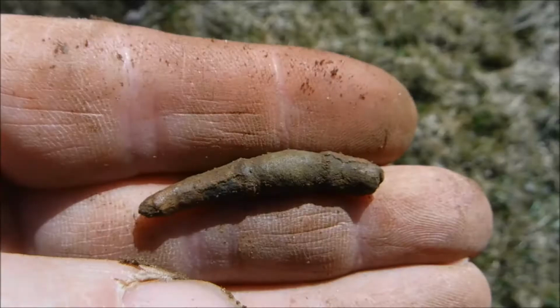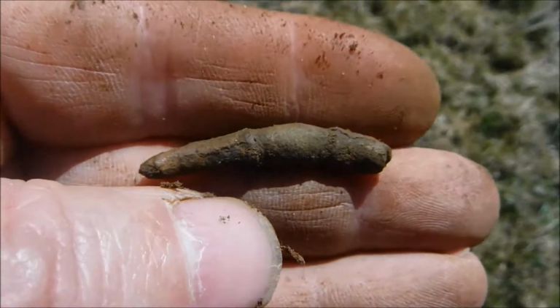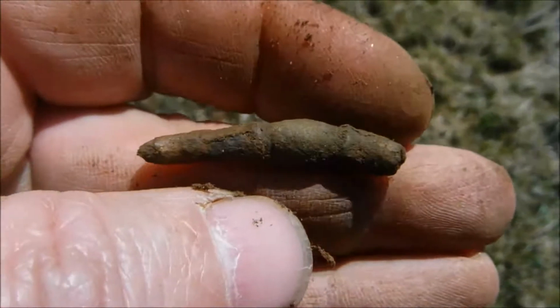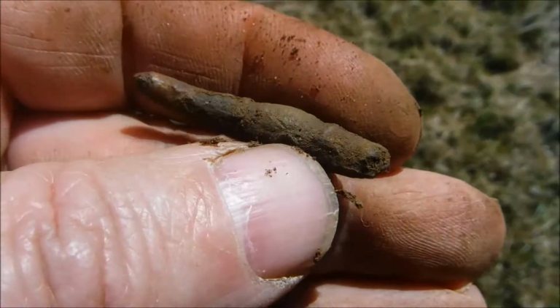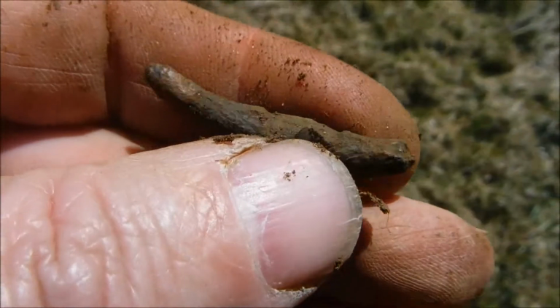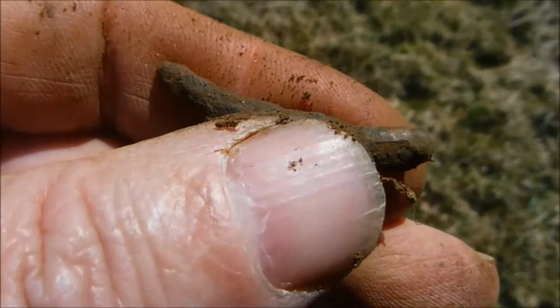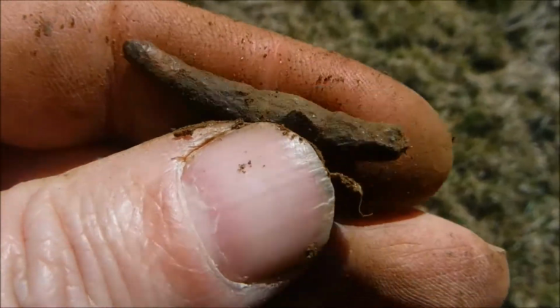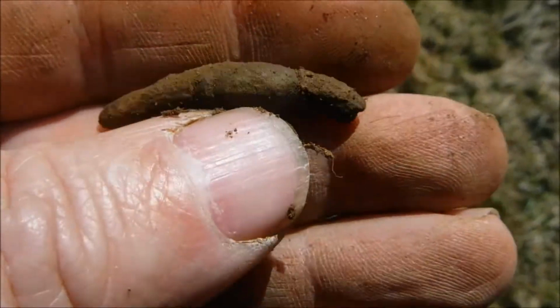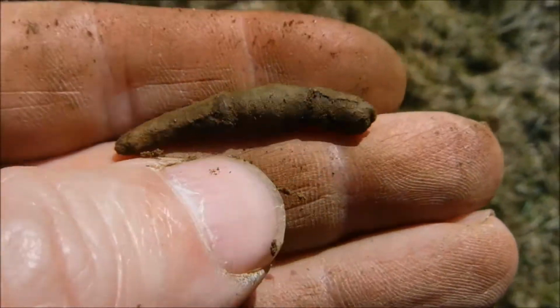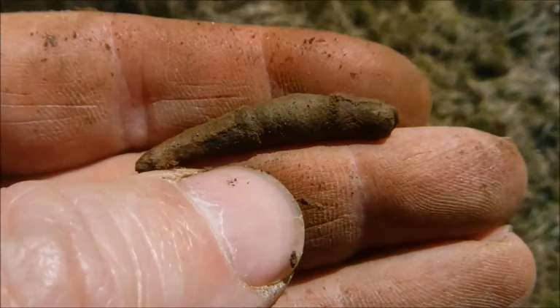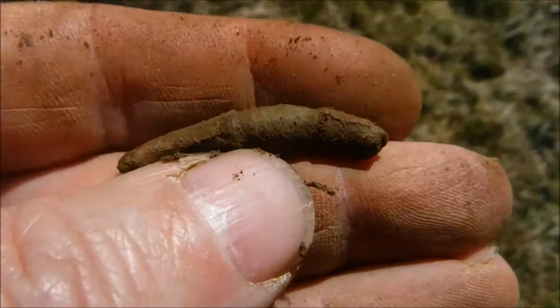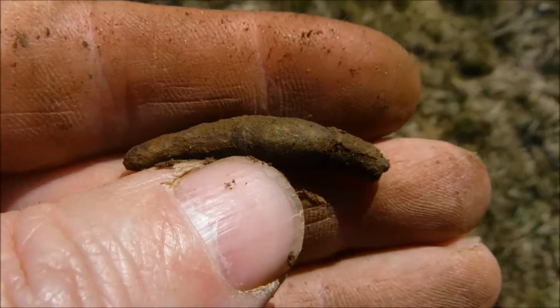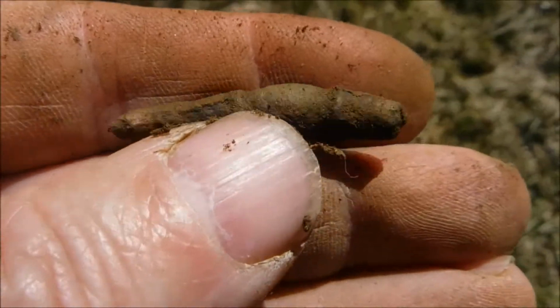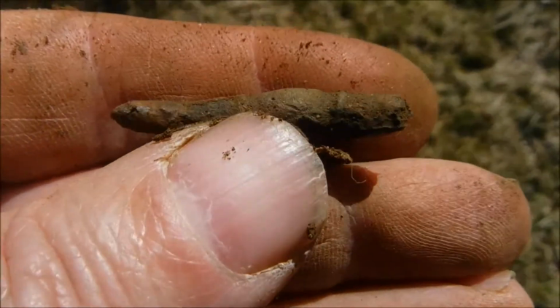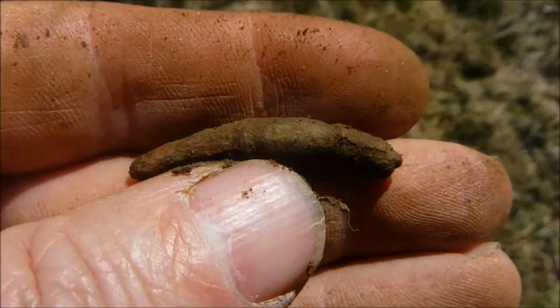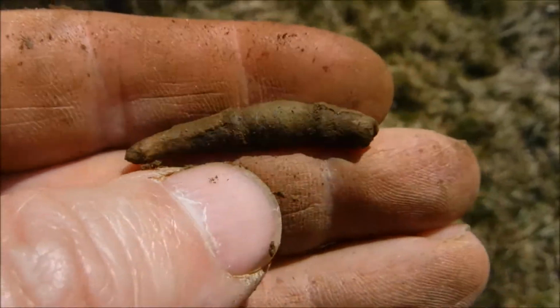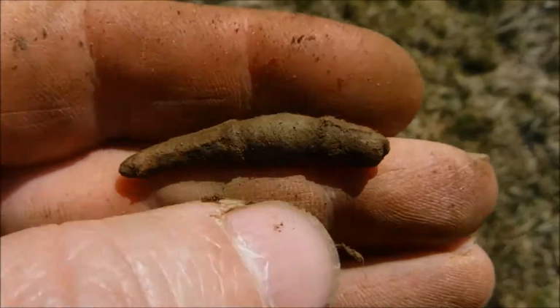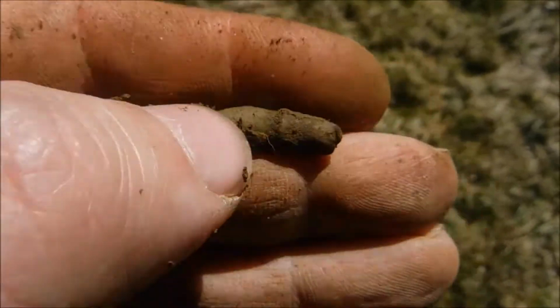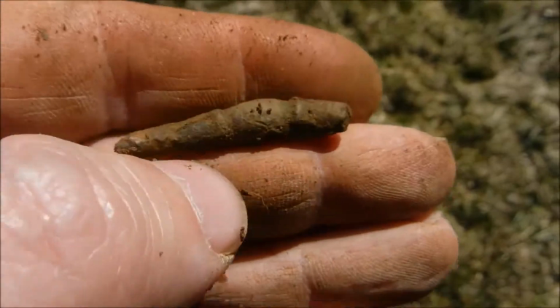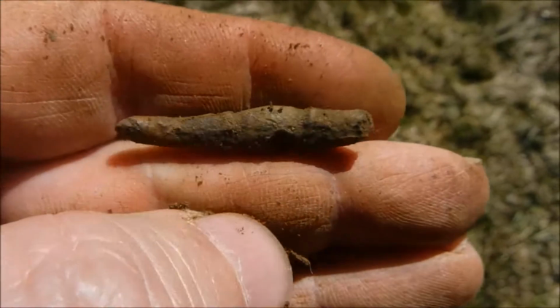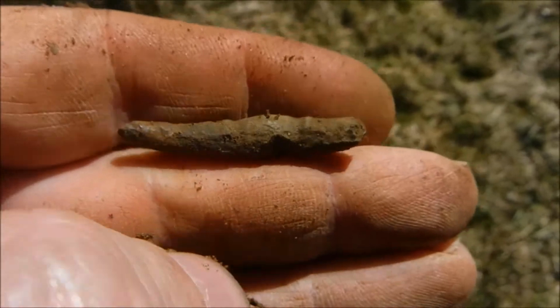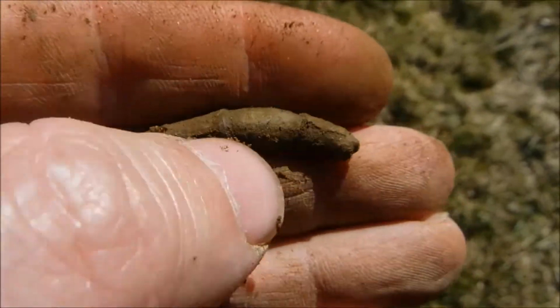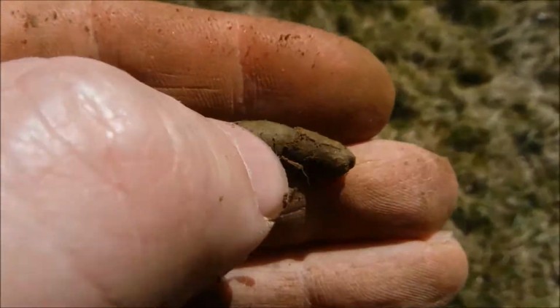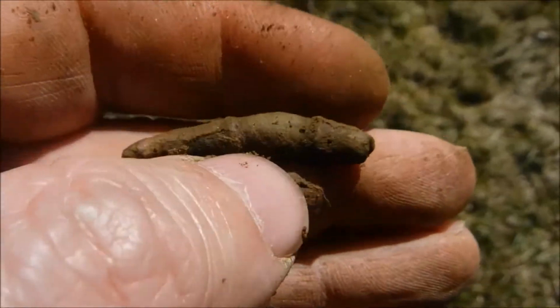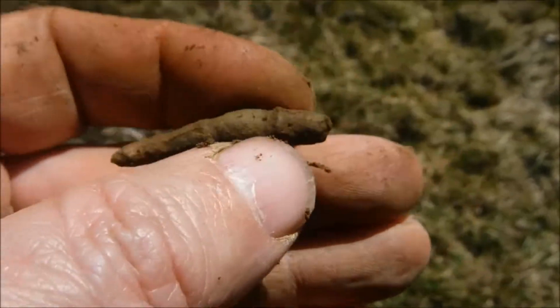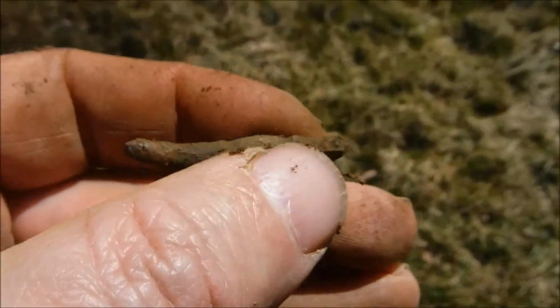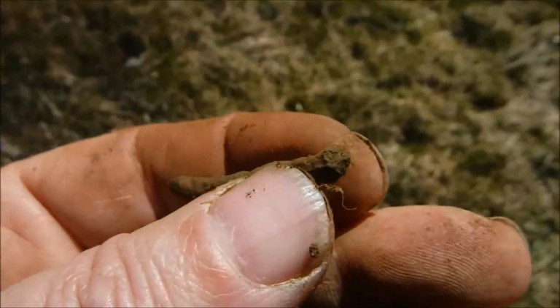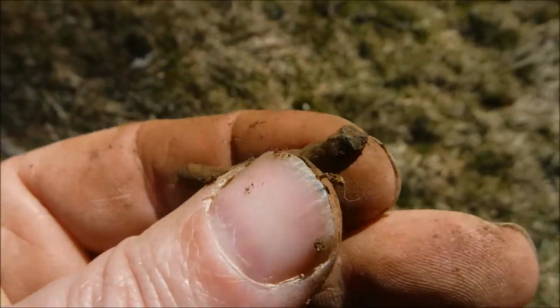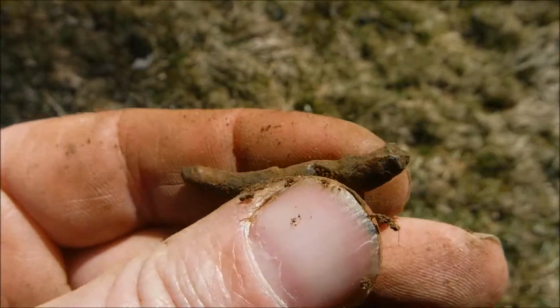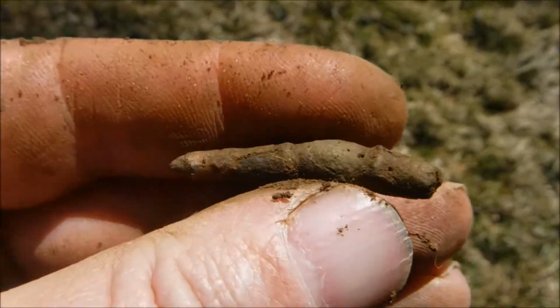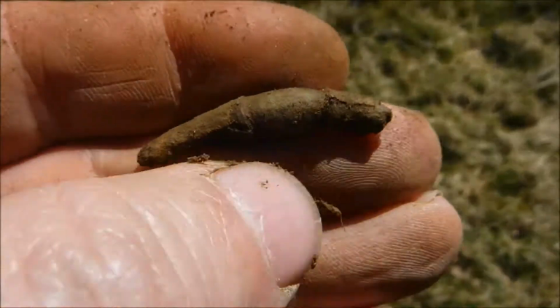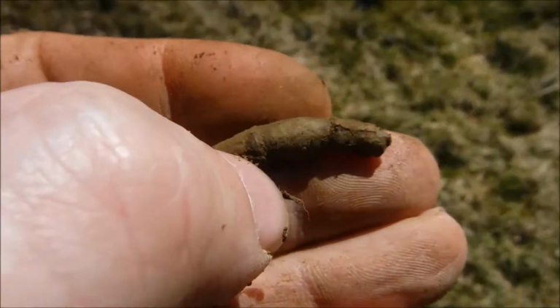Not quite sure what this next one is - came in at about 69 on the detector, so a little bit of copper alloy most likely. It's a little bit green too. It's not a nail, that's for sure, because it has some kind of ornament and it's nice and round. No clue, but I'll keep it just in case.